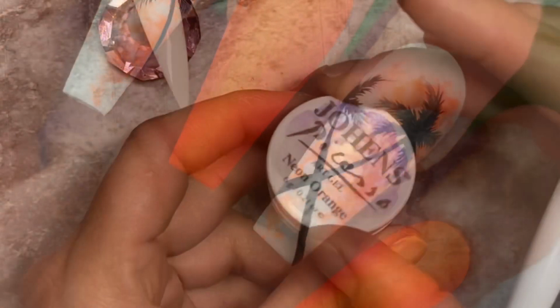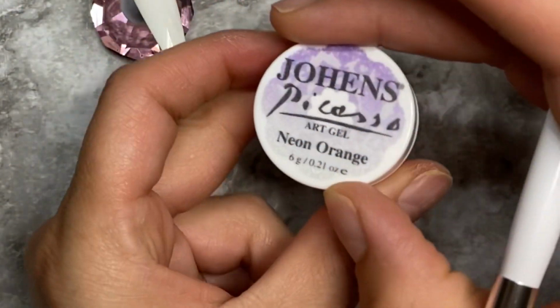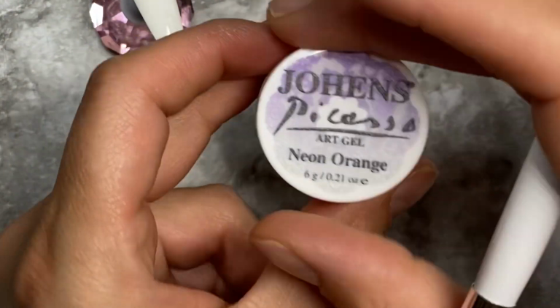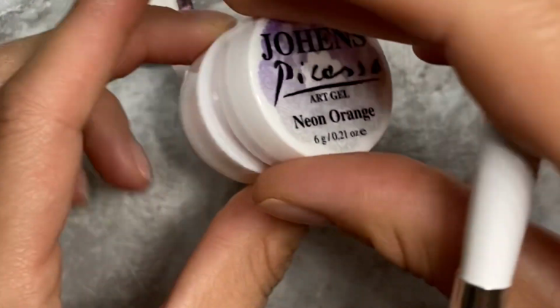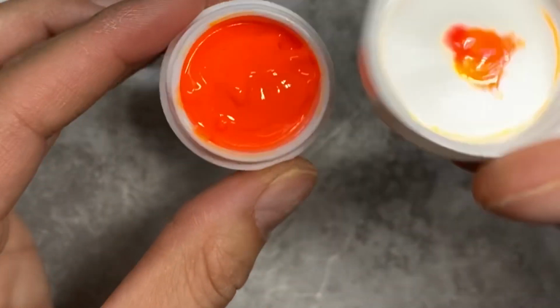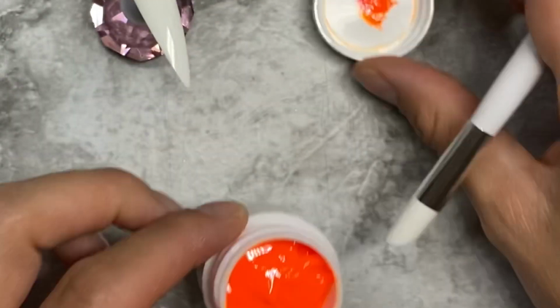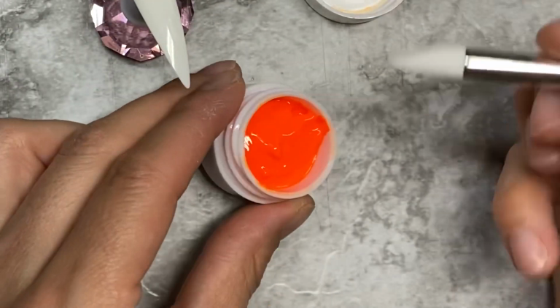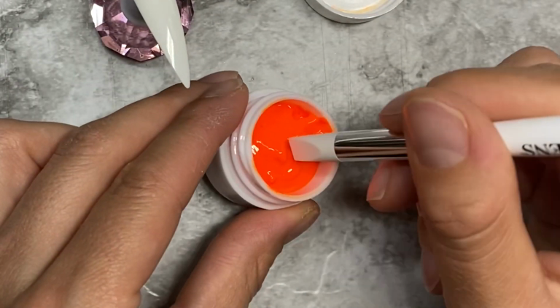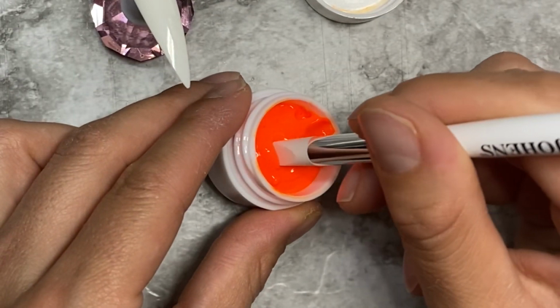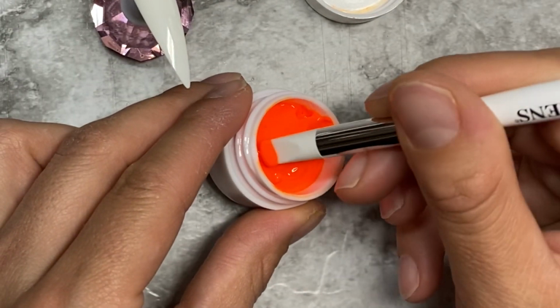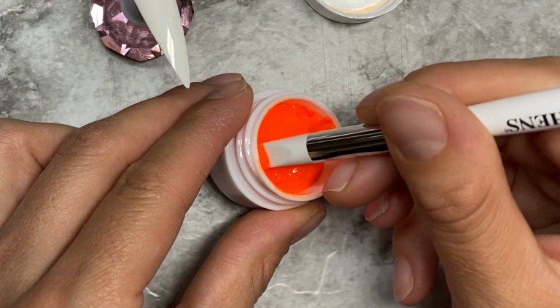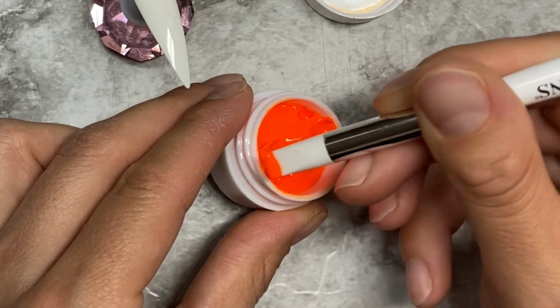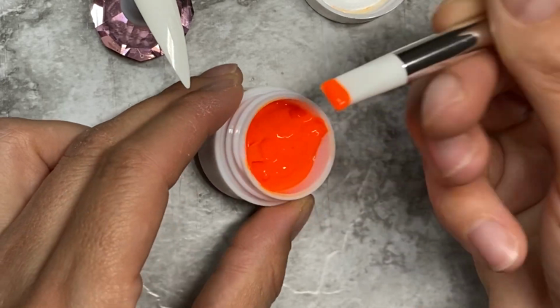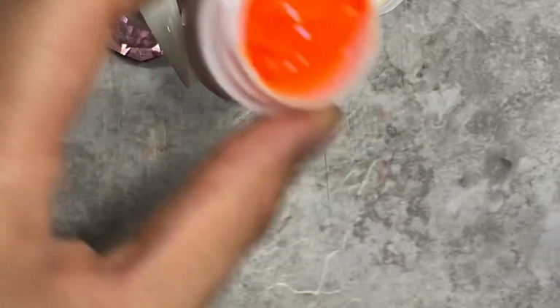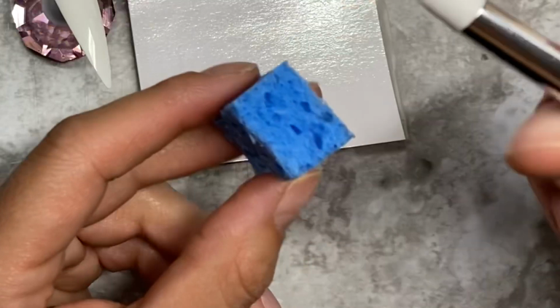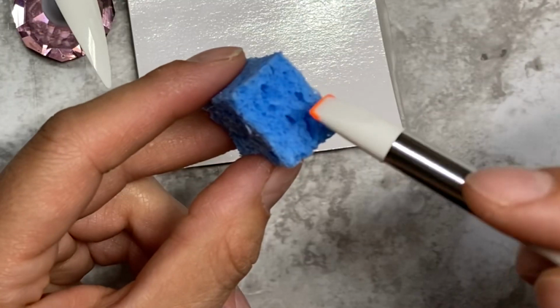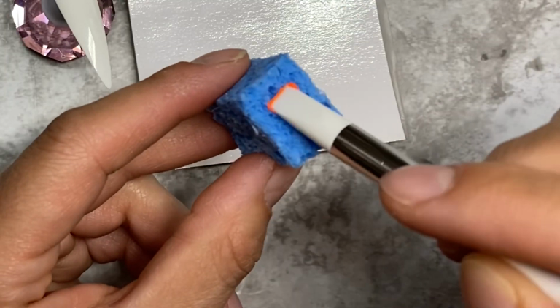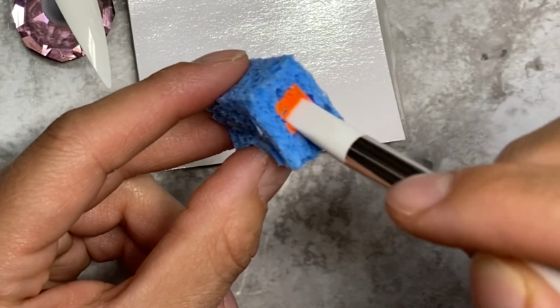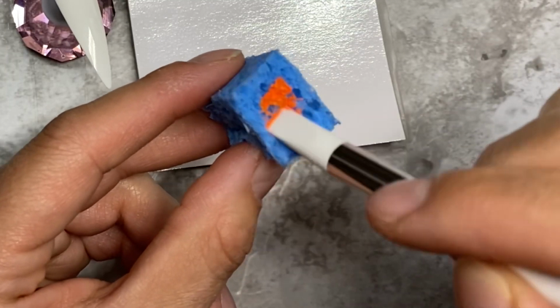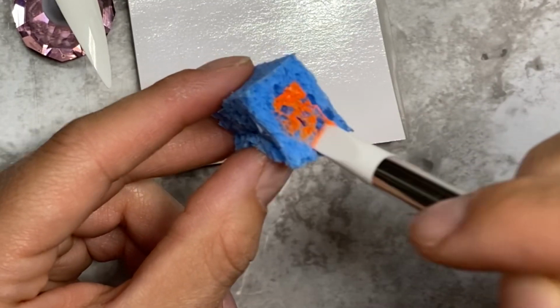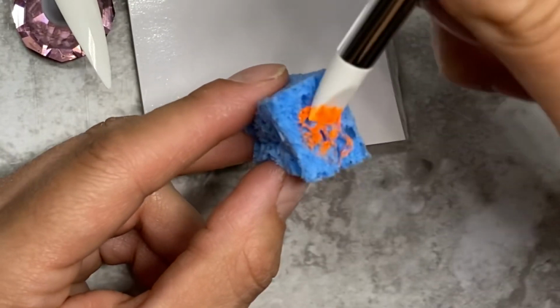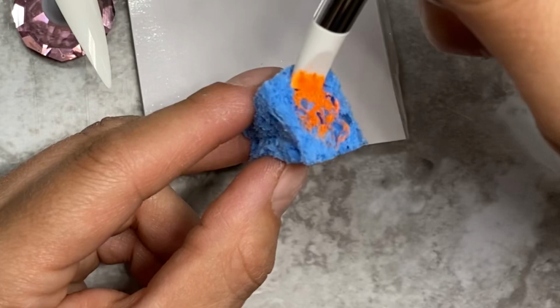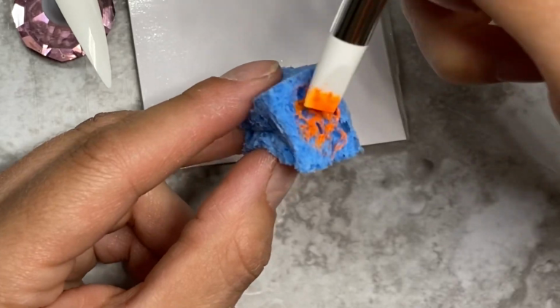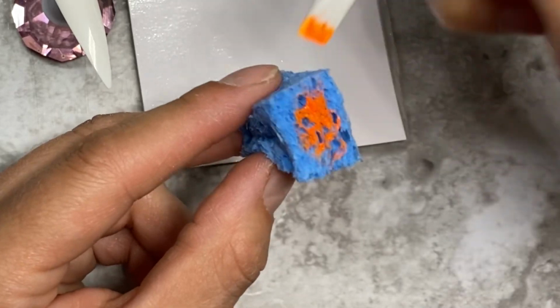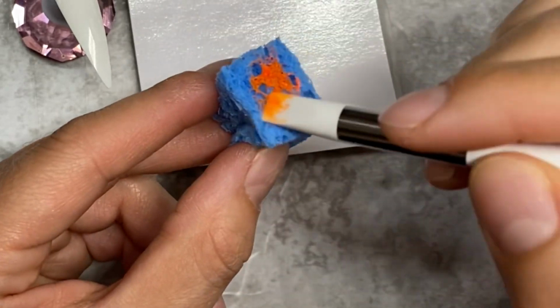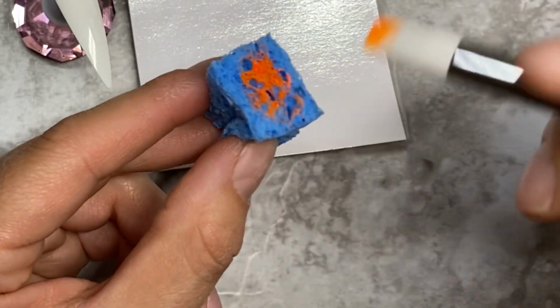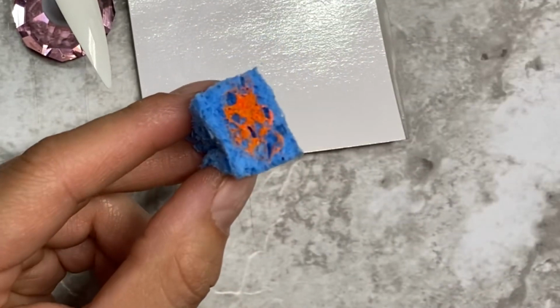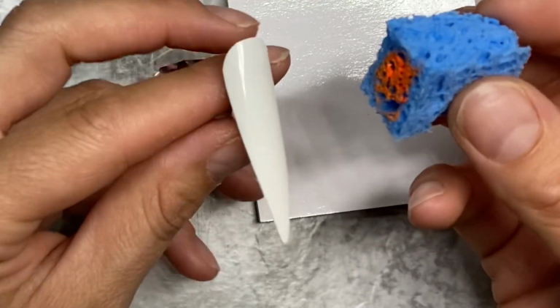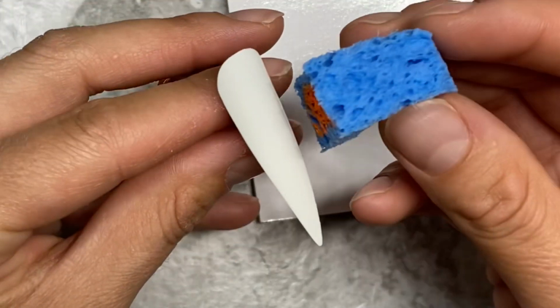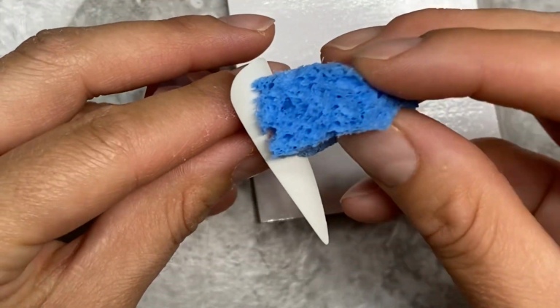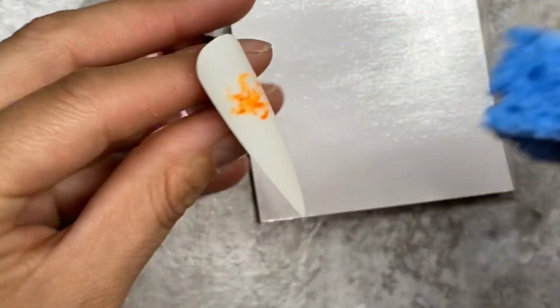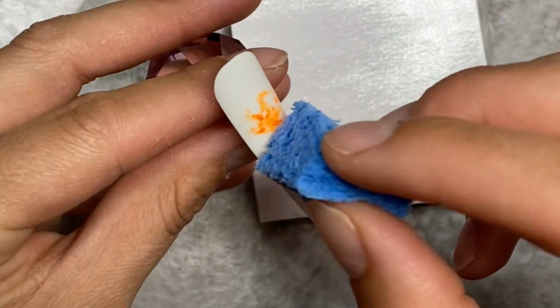Hi guys, so for today I wanted to do some texture with my Picasso neon art orange. I'm gonna grab a kitchen sponge and go ahead and apply my color onto the sponge and tap it onto the nail.